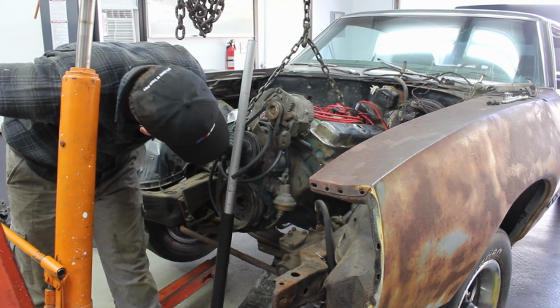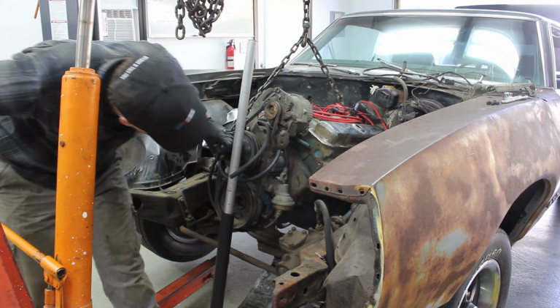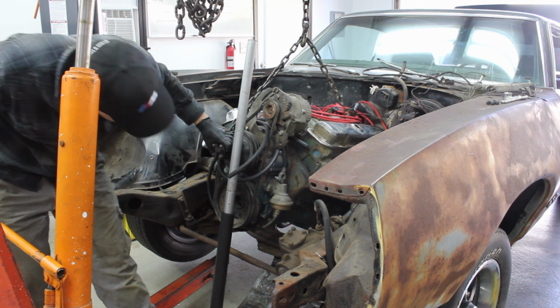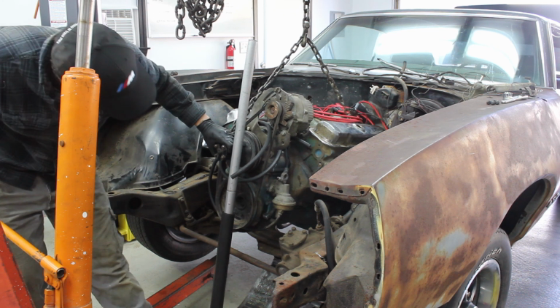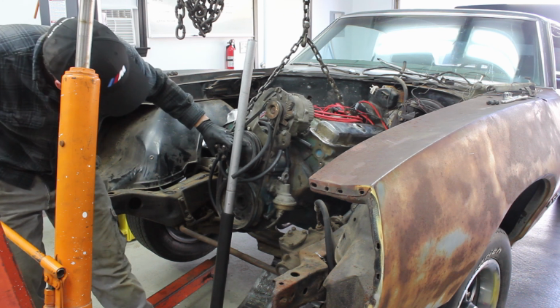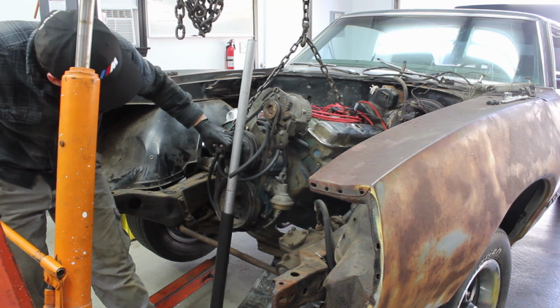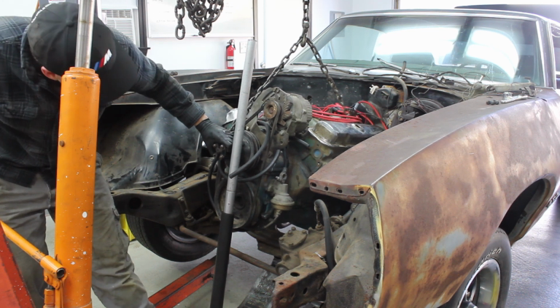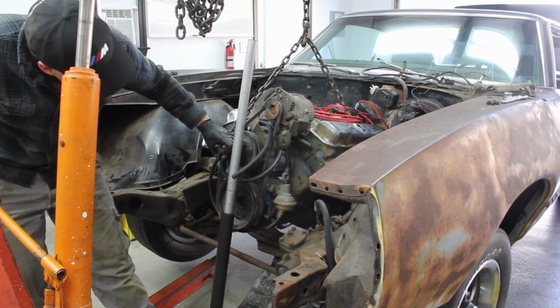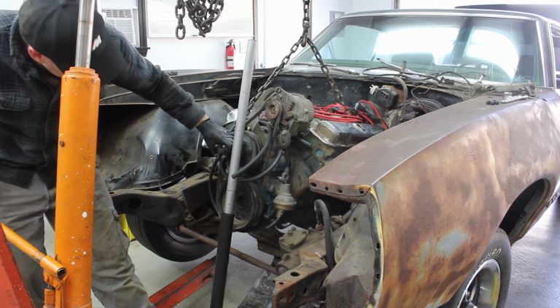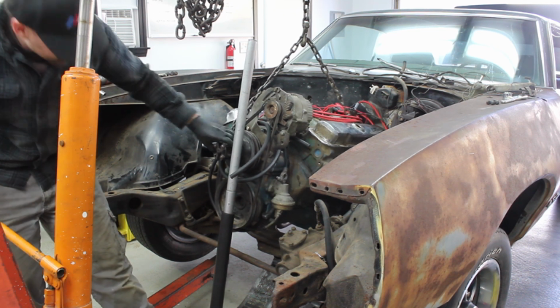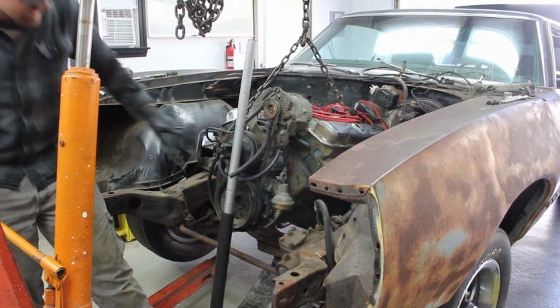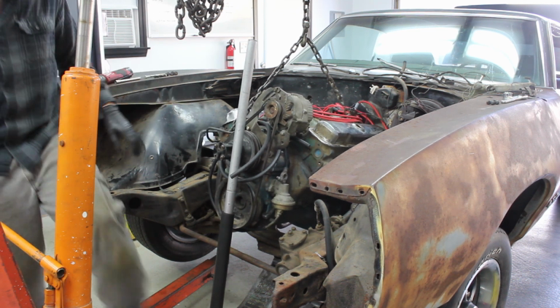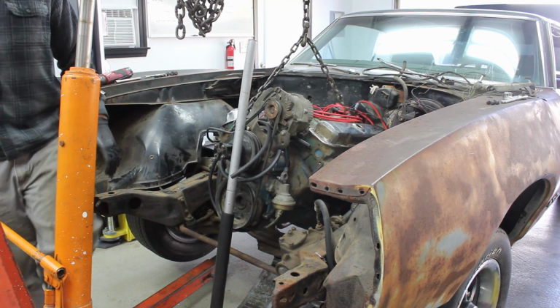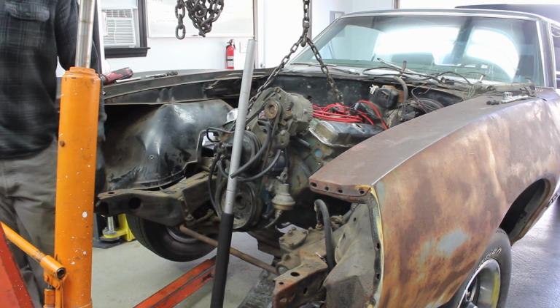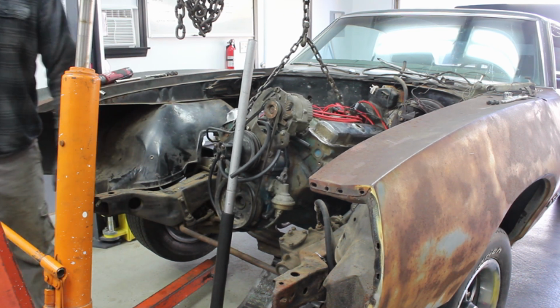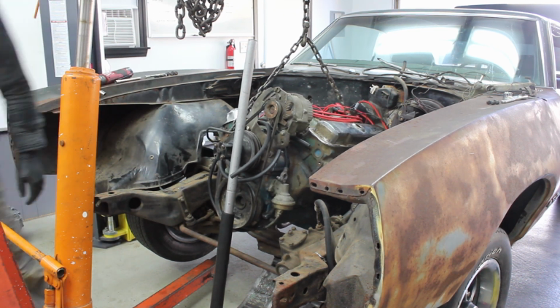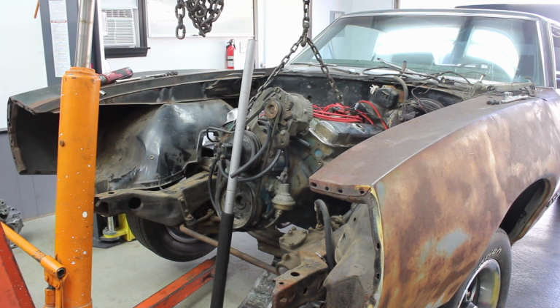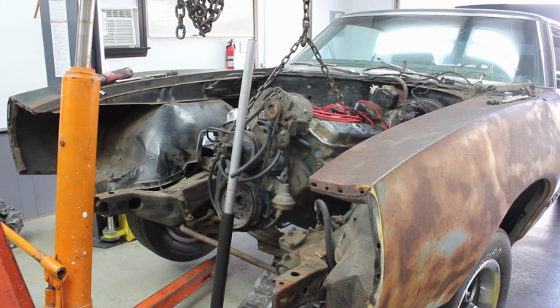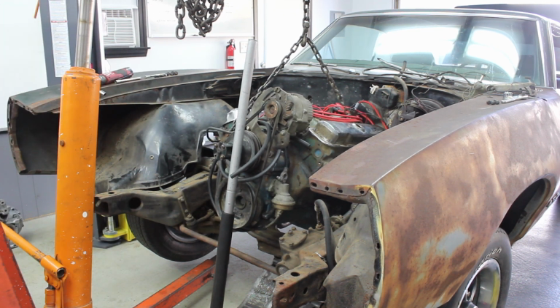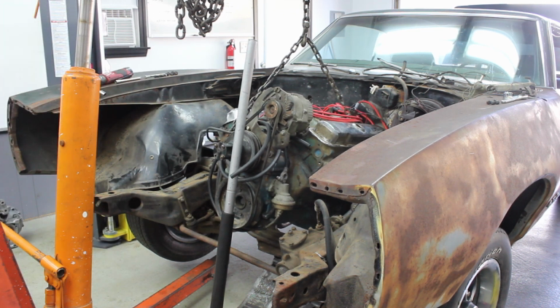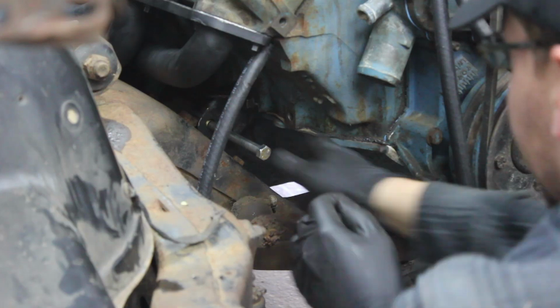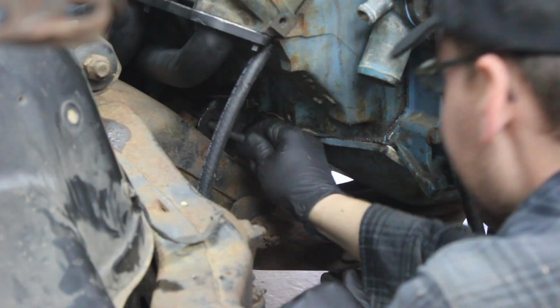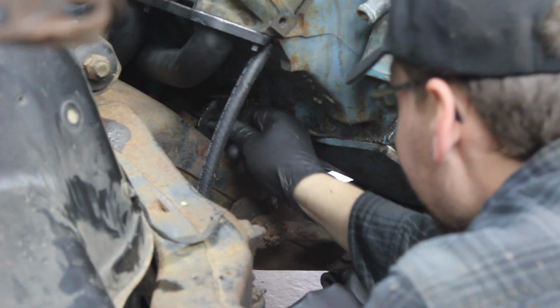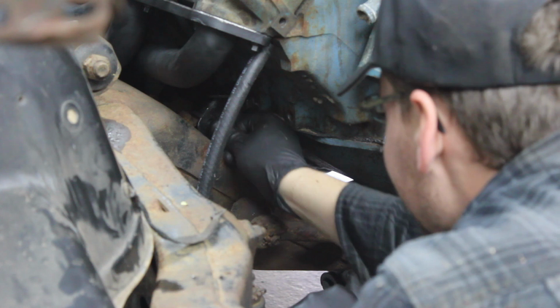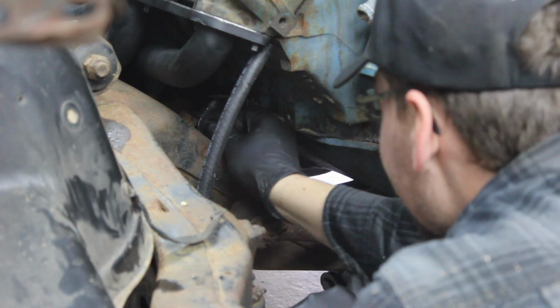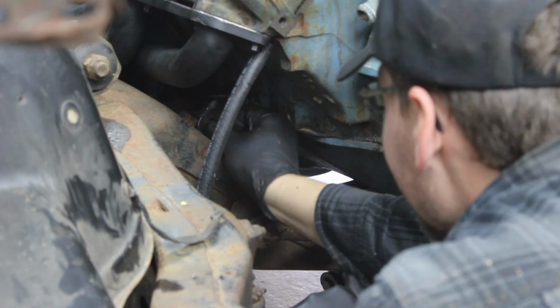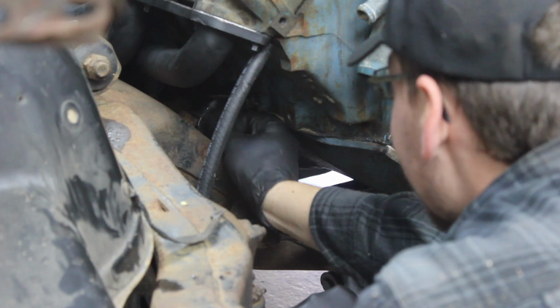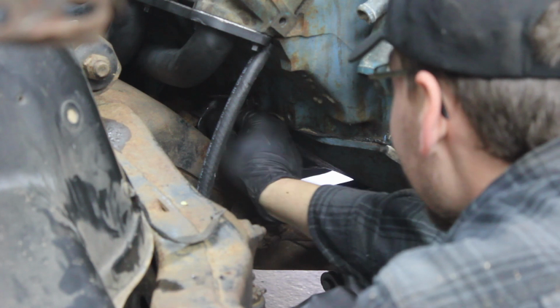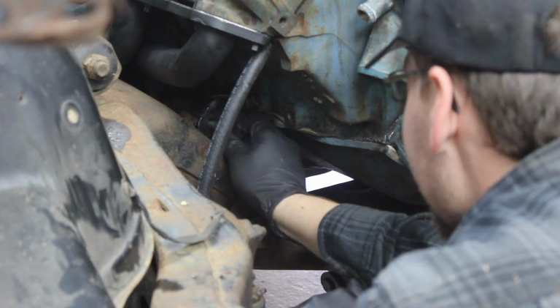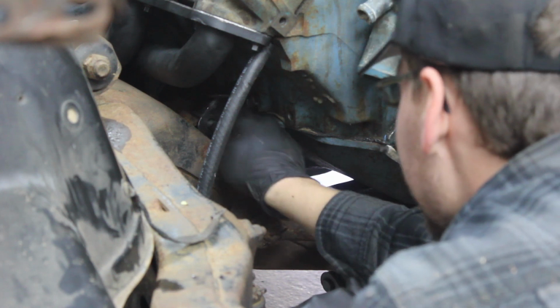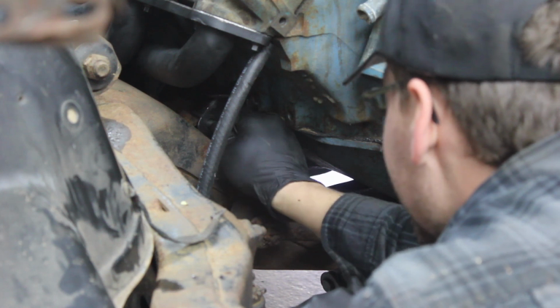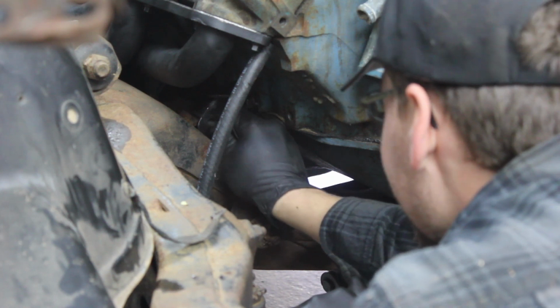This makes loading the engine into the engine bay much easier, and we are able to line up the engine with the correct motor mounts for a 1969 Pontiac.